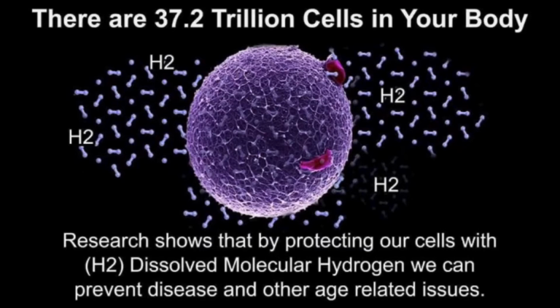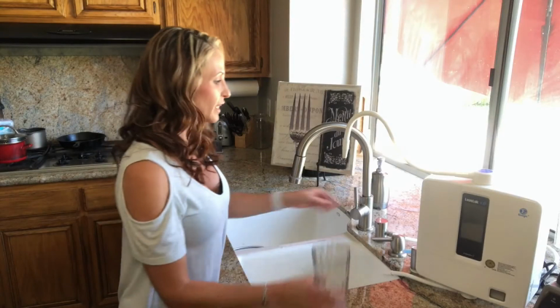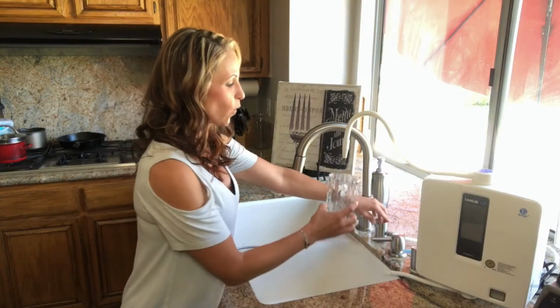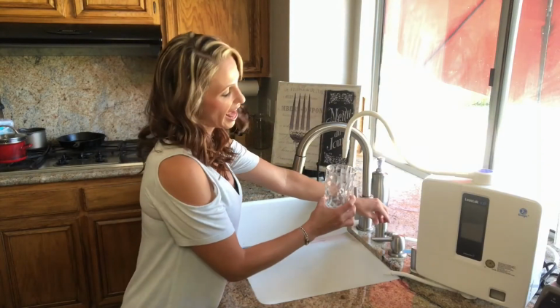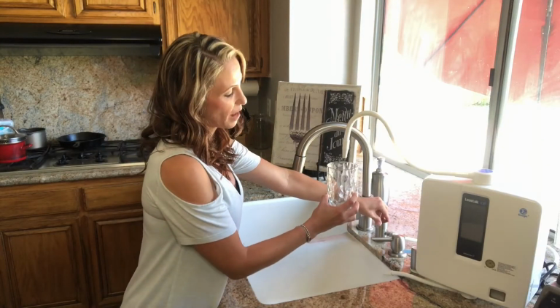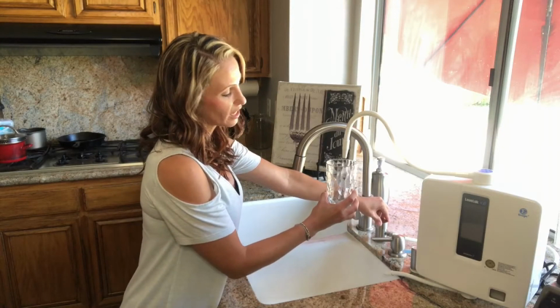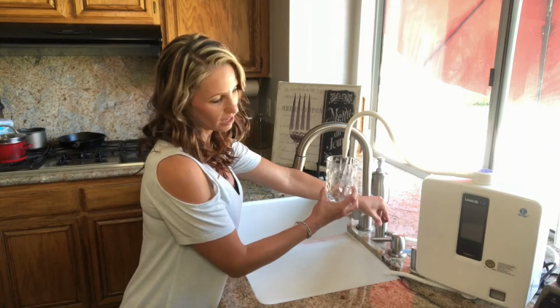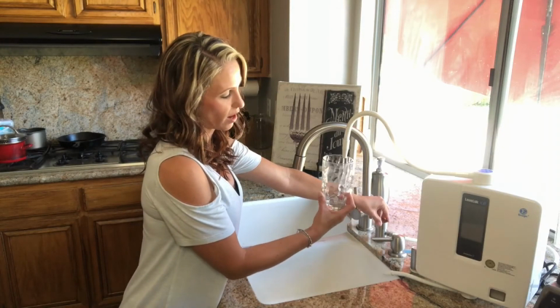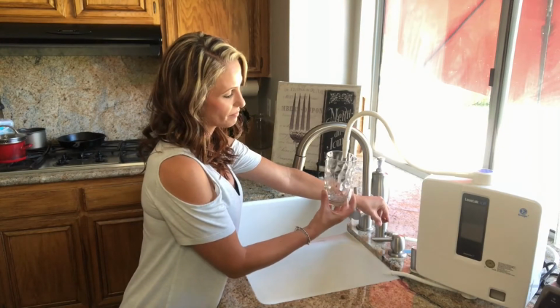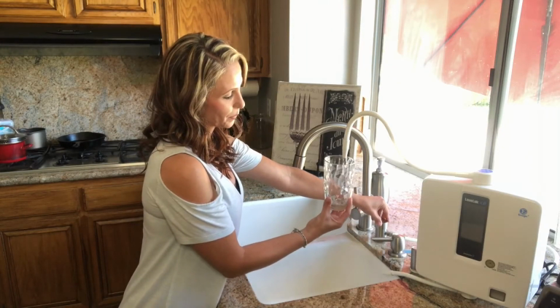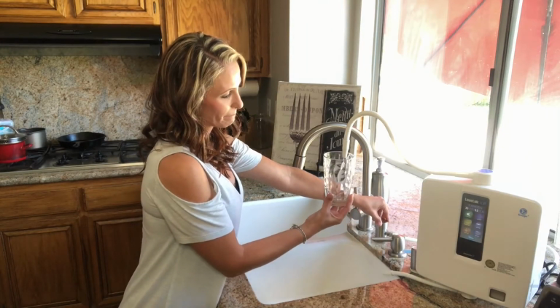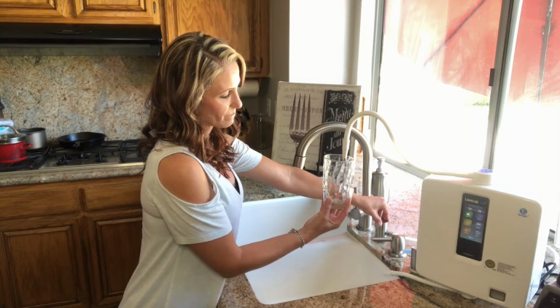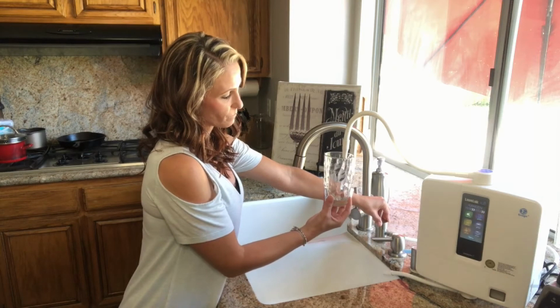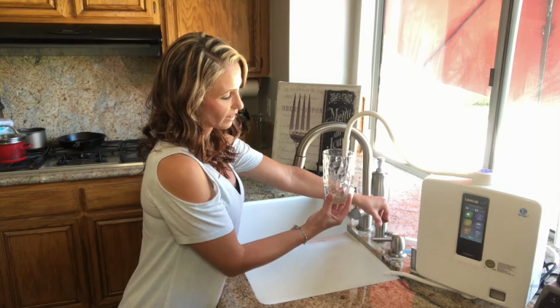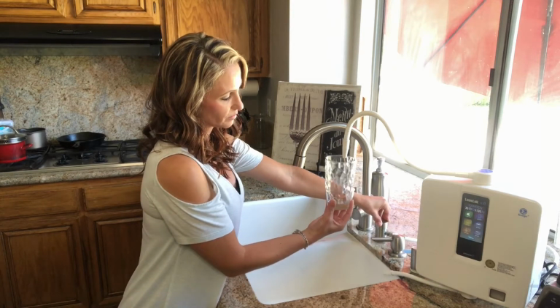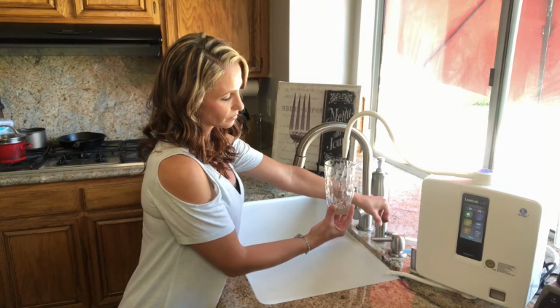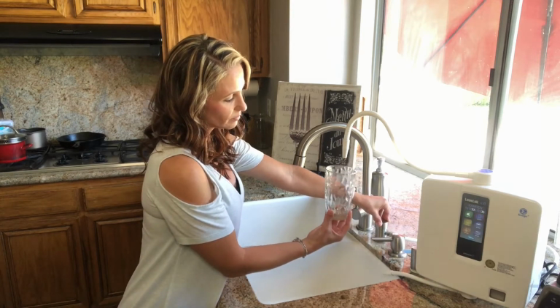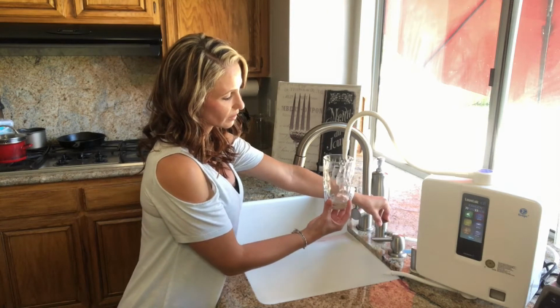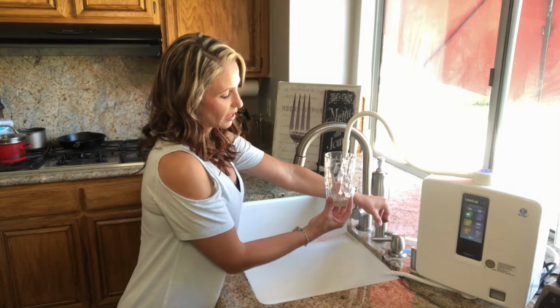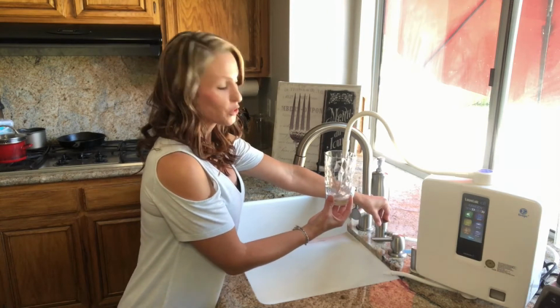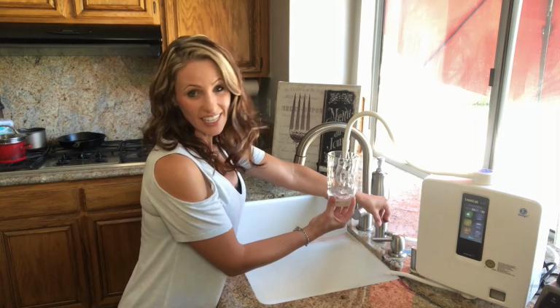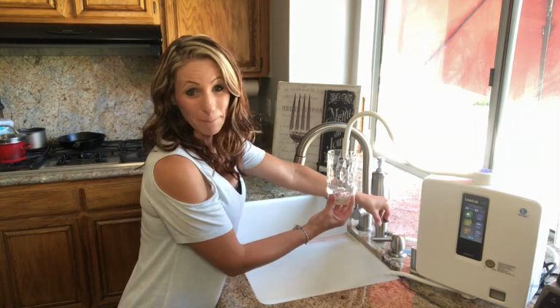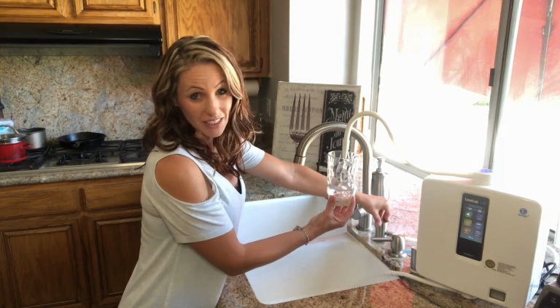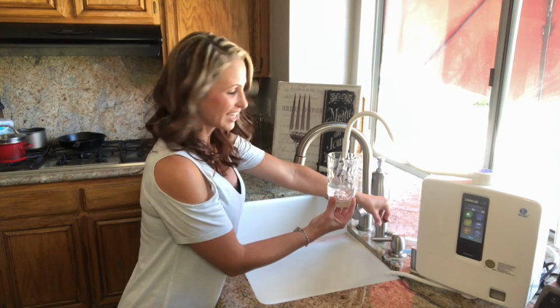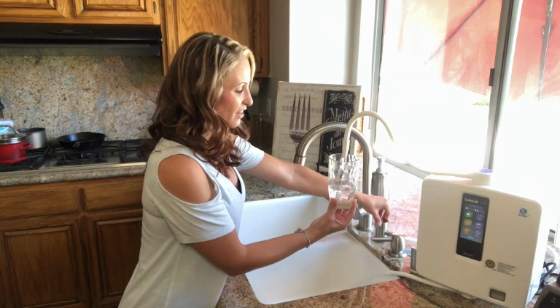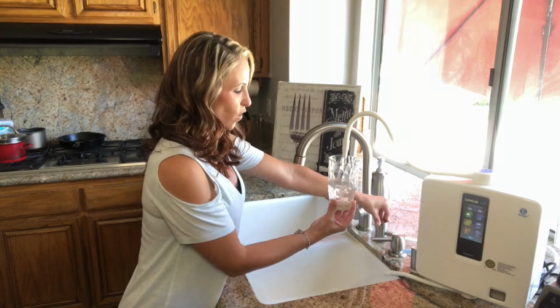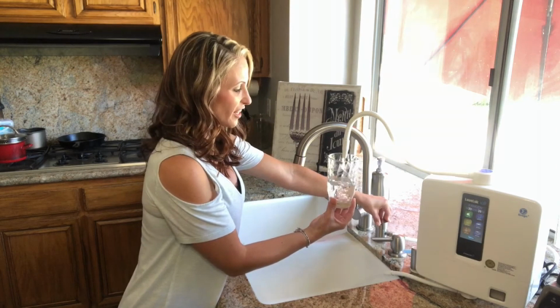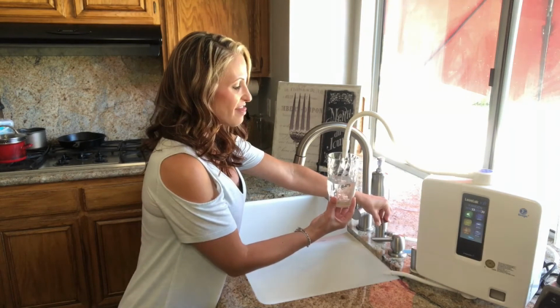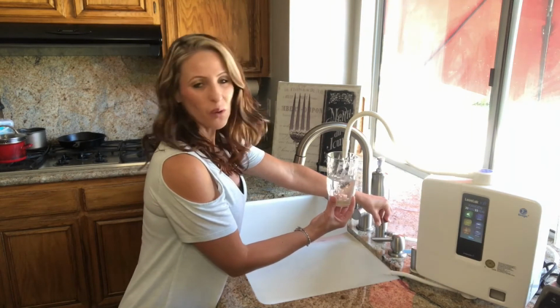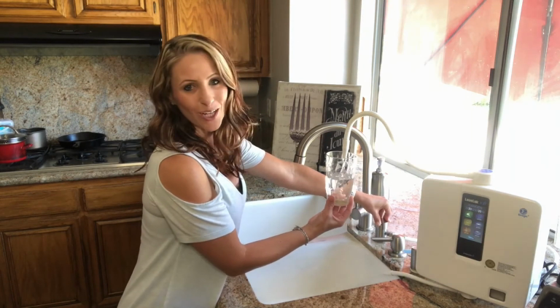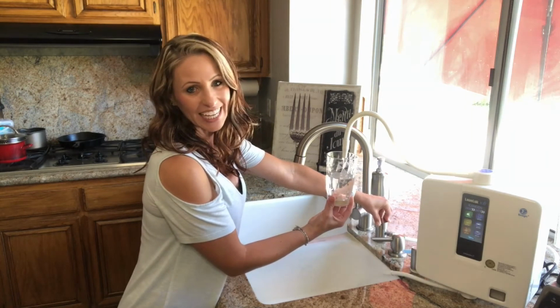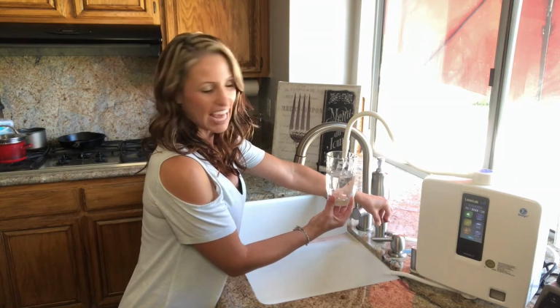So let's go ahead and pour a glass of Kangen water. Now you will see the bubbles inside of the water and this is what we call drinking the cloud.